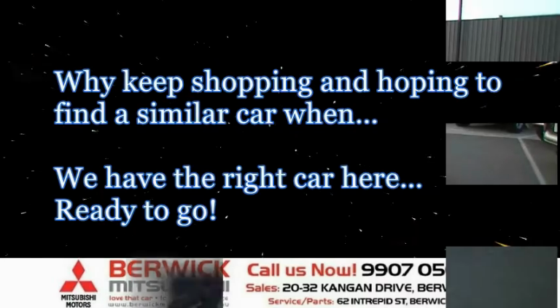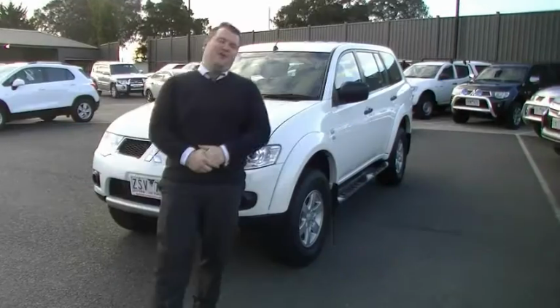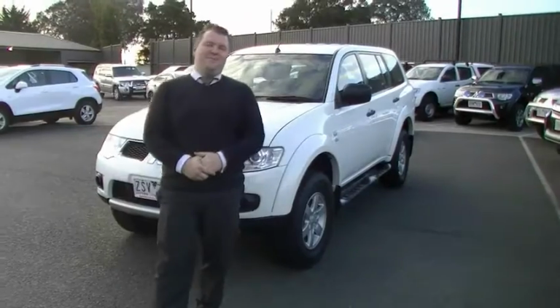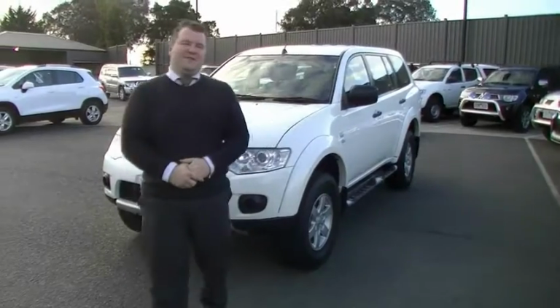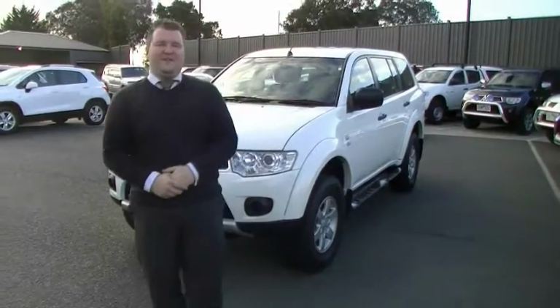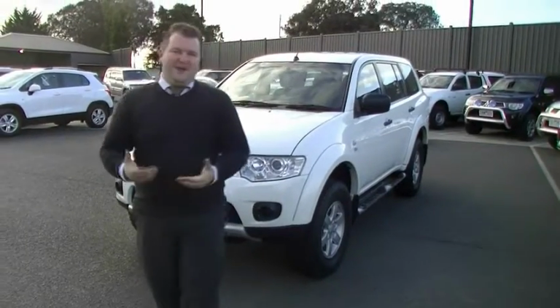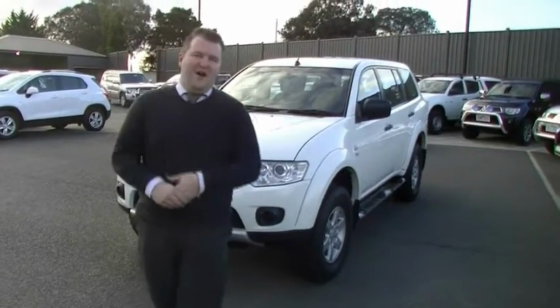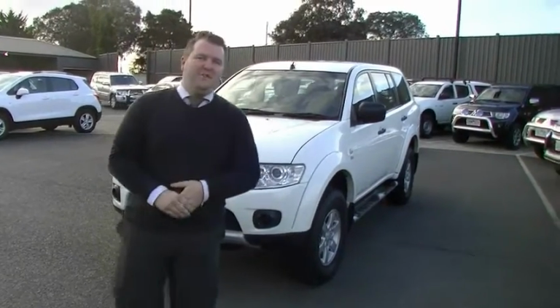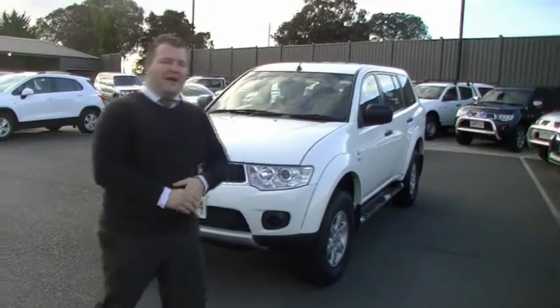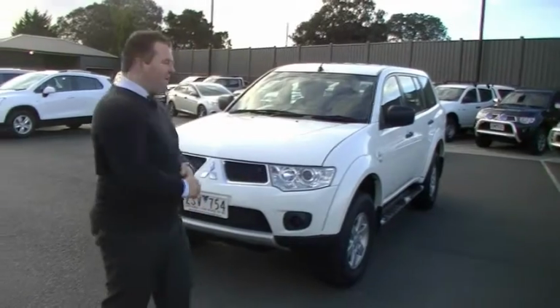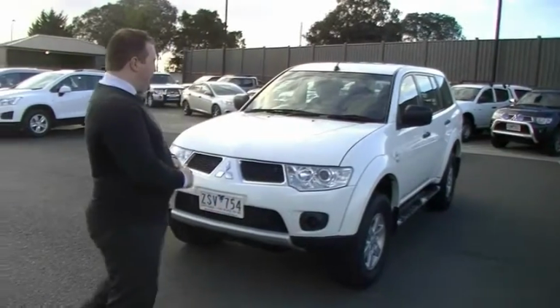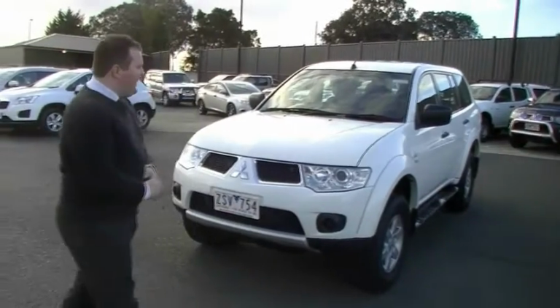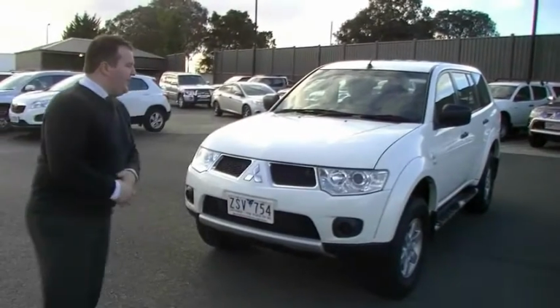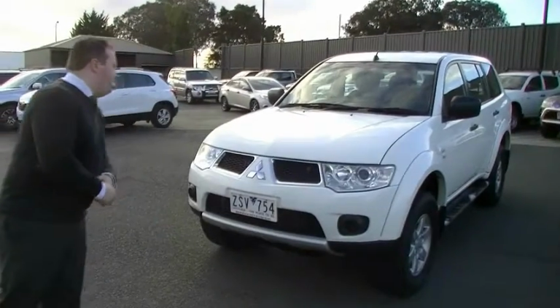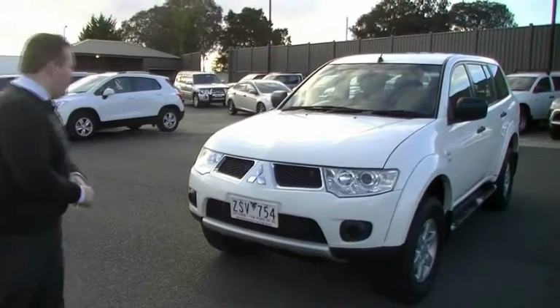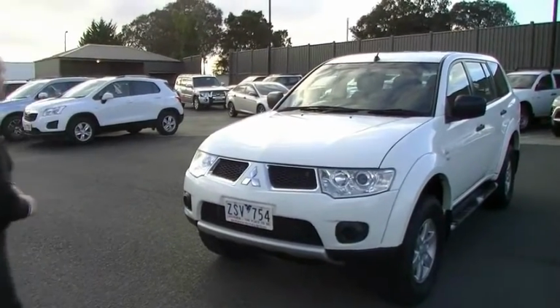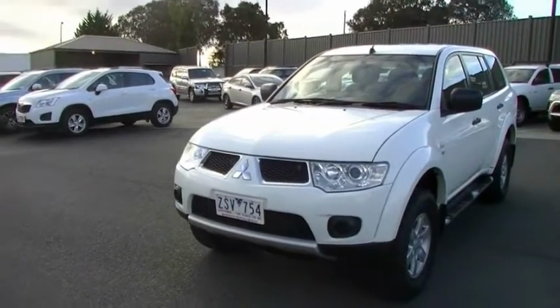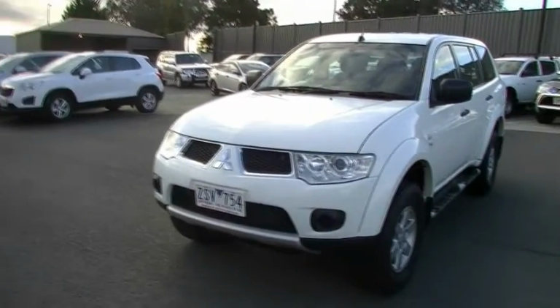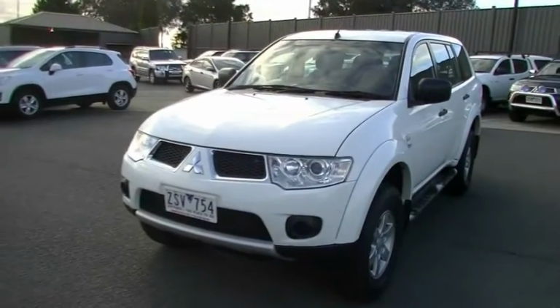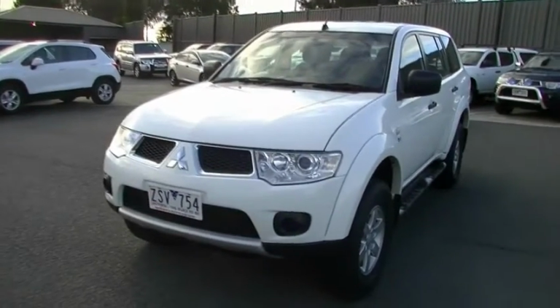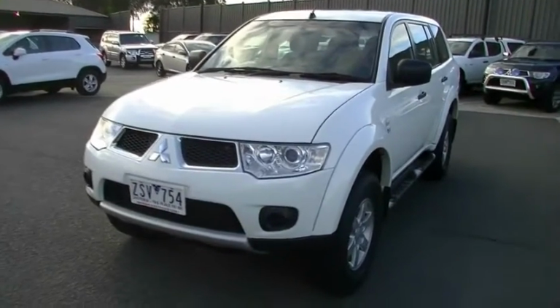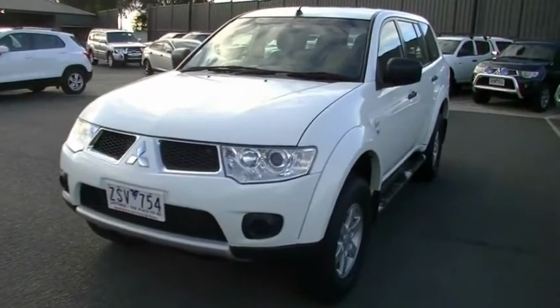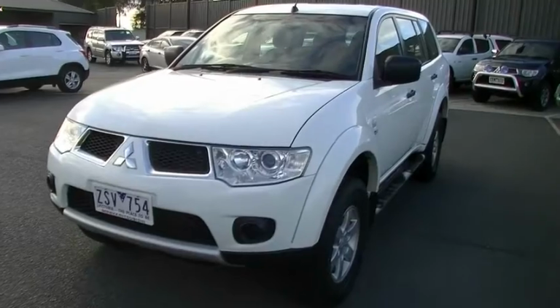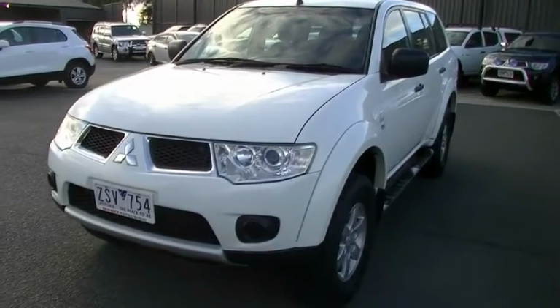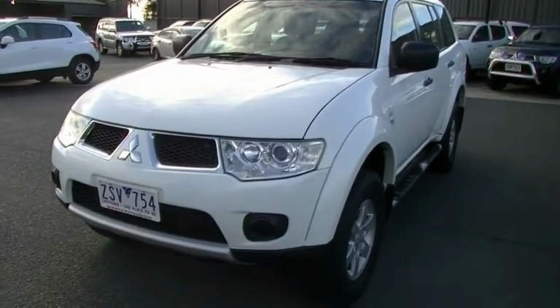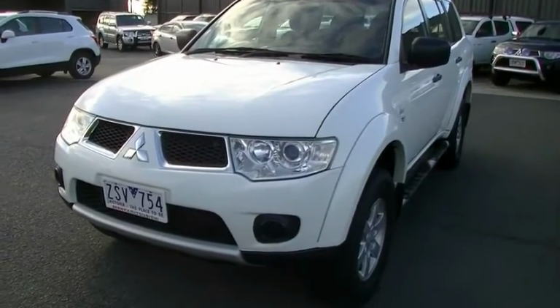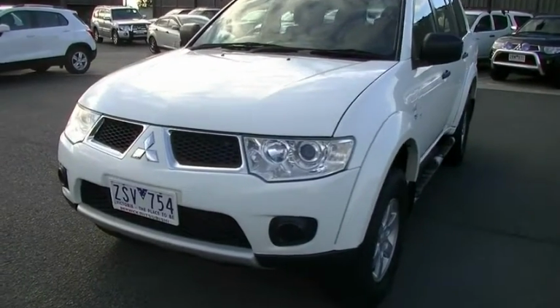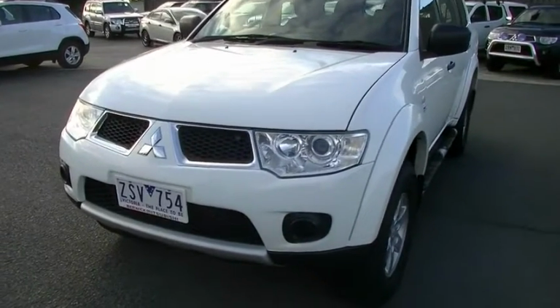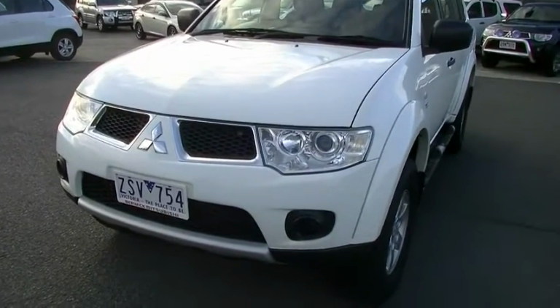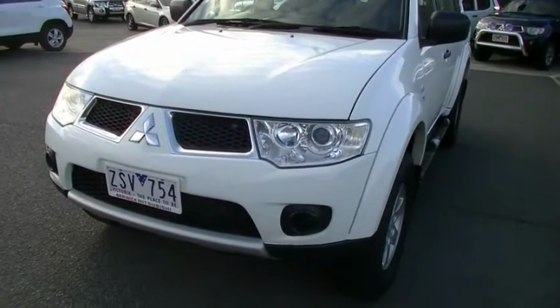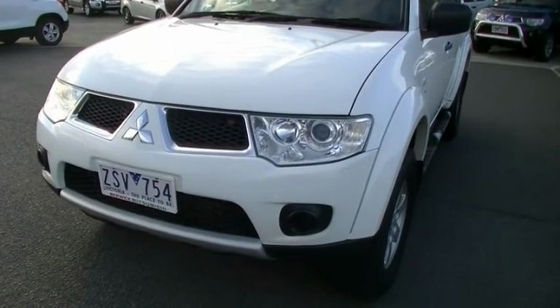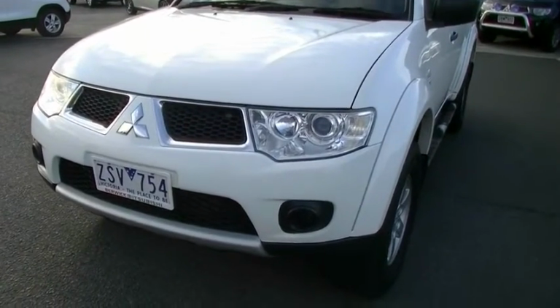Hello and welcome to Berwick Mitsubishi. My name is Mark Hoffman and today I'm here to take you around our 2013 Challenger. As you've seen from inquiring on the car, it represents exceptional value. I'm a really big fan of the Challenger.